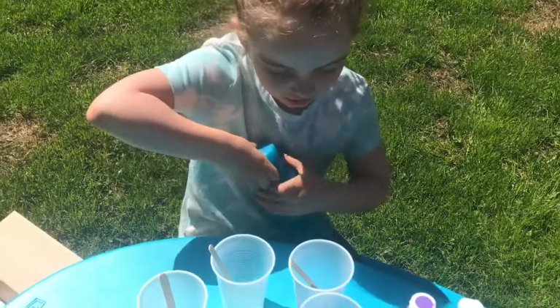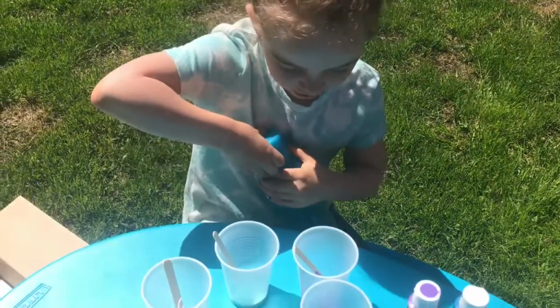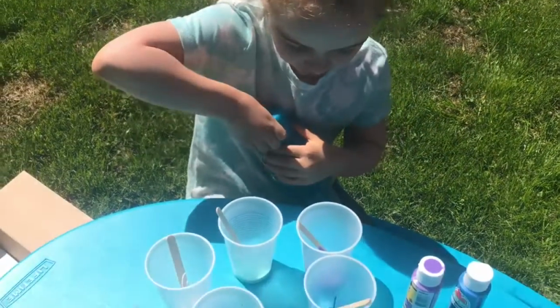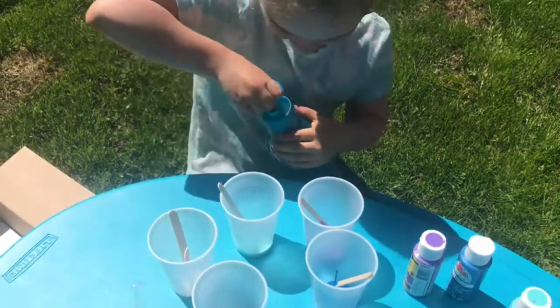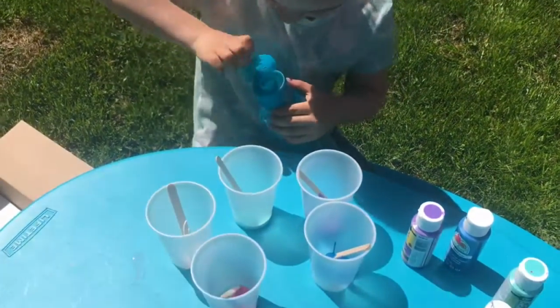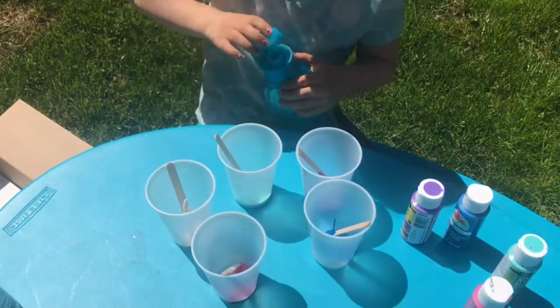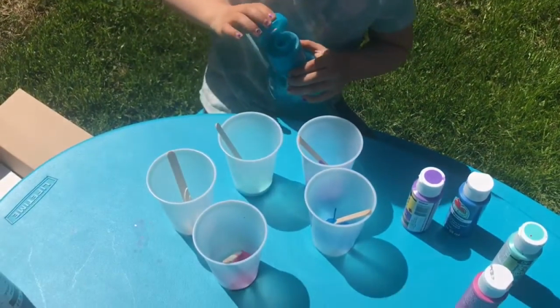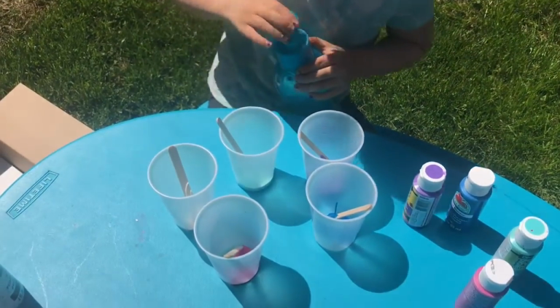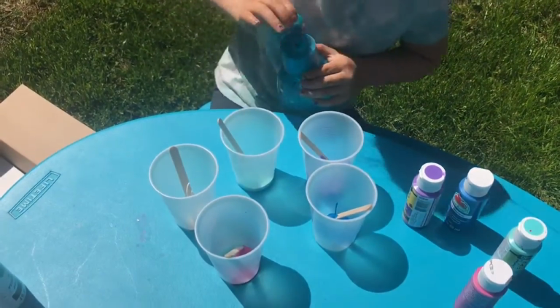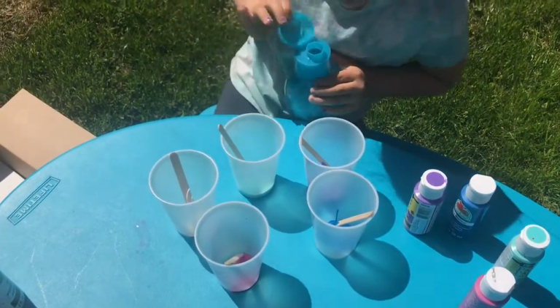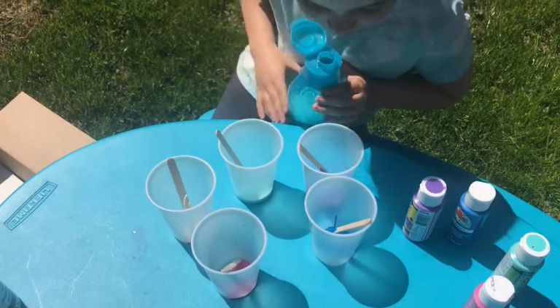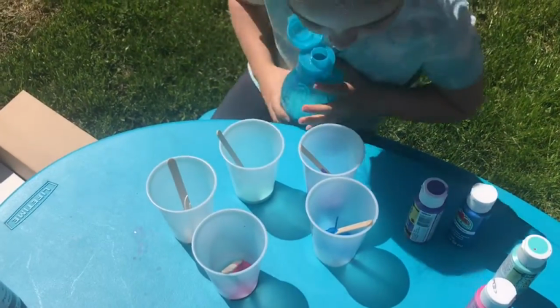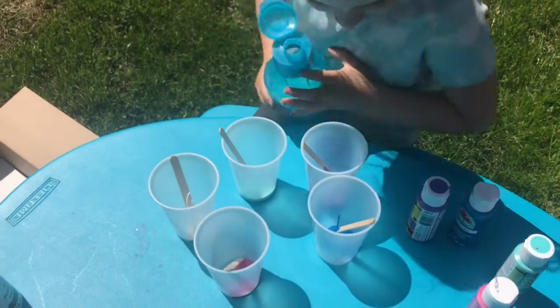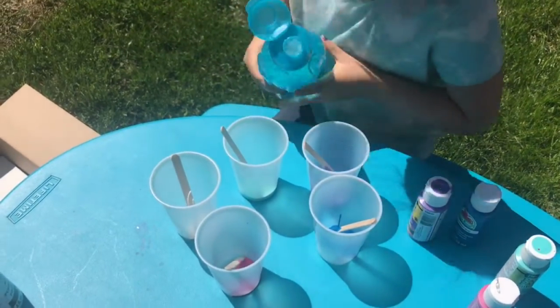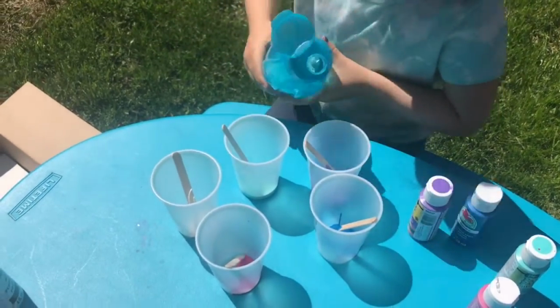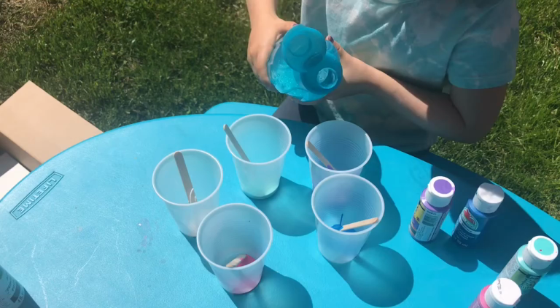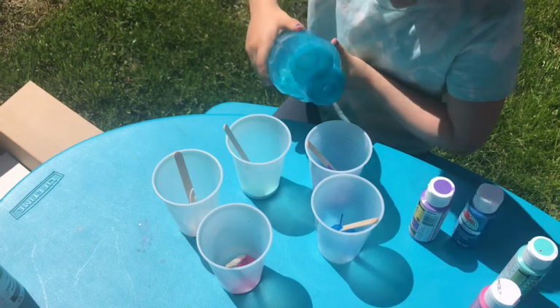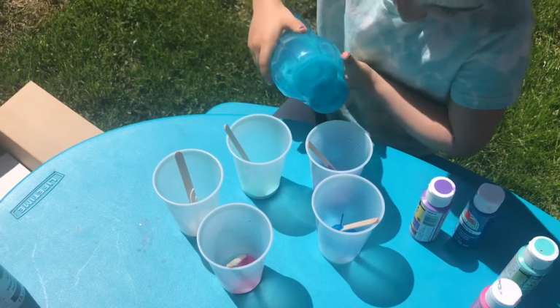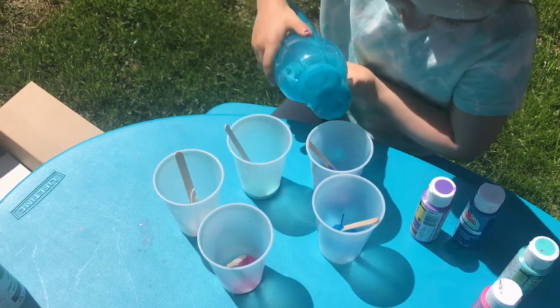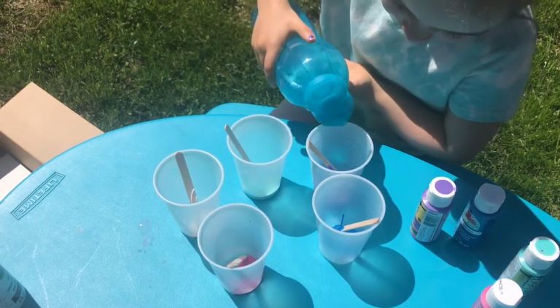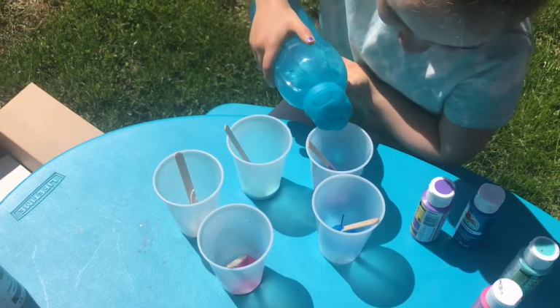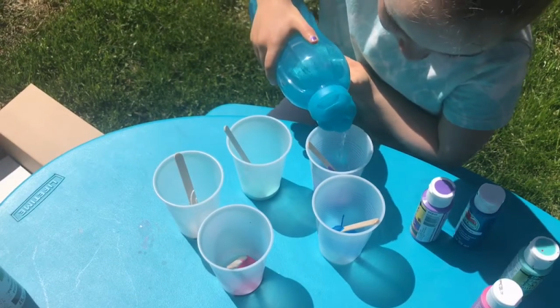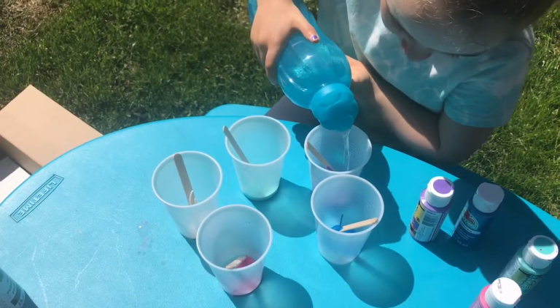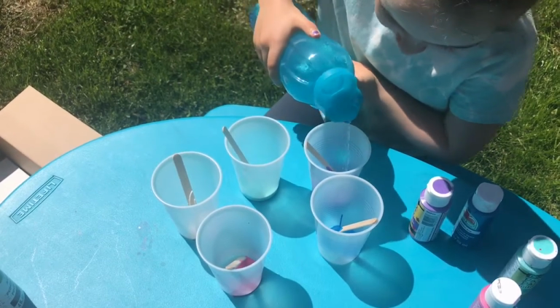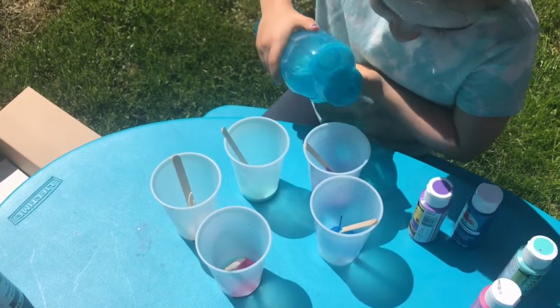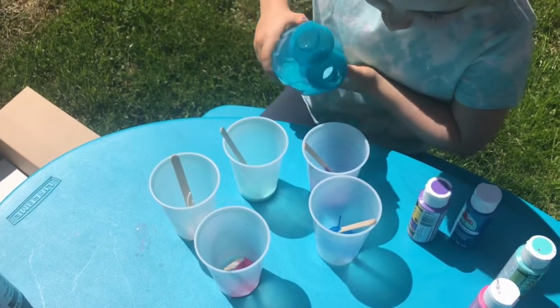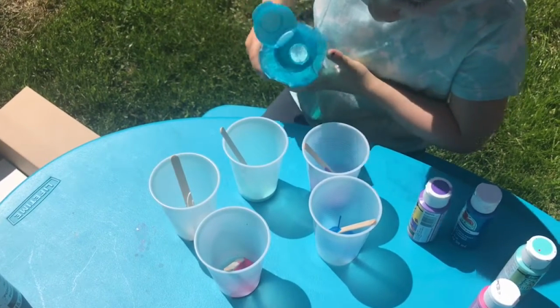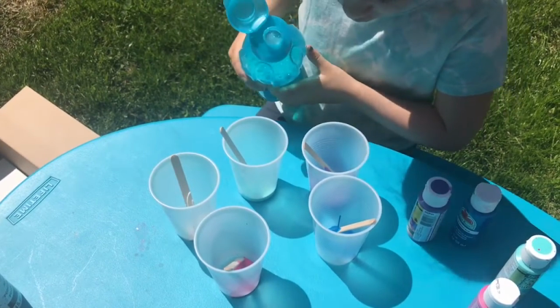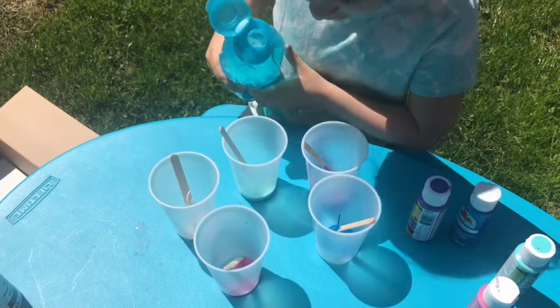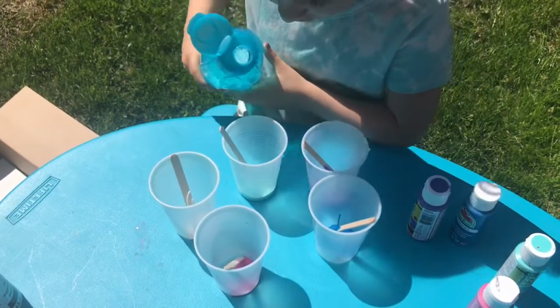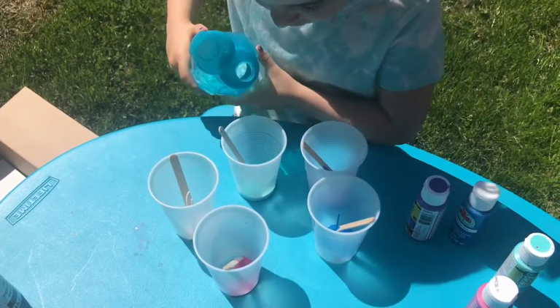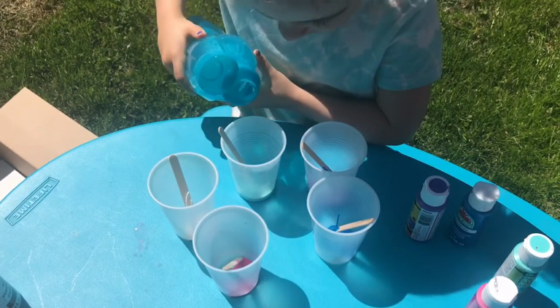And in each of your bottles of paint, you're going to add a tiny bit of water to it.